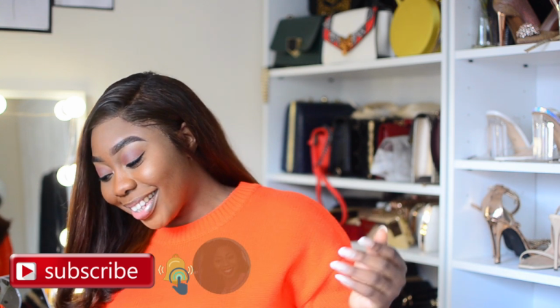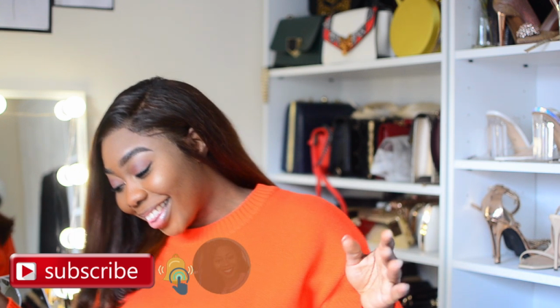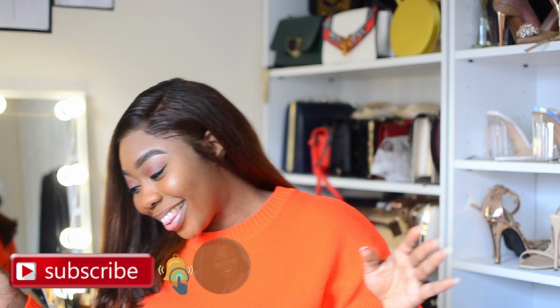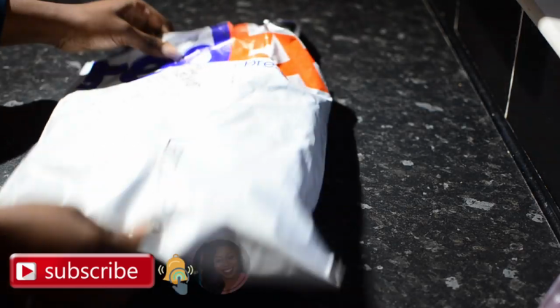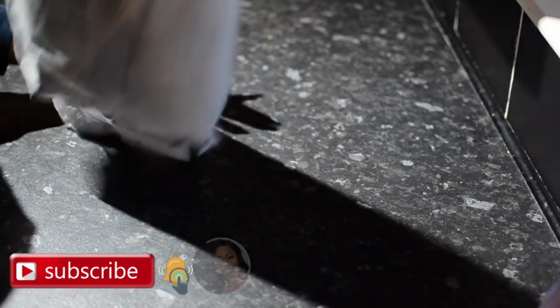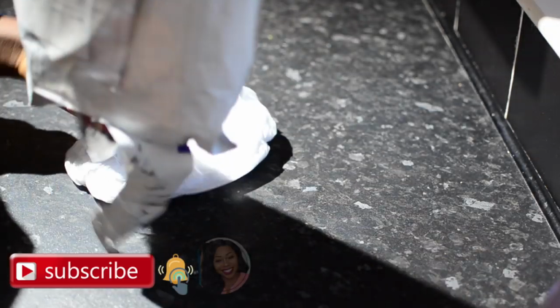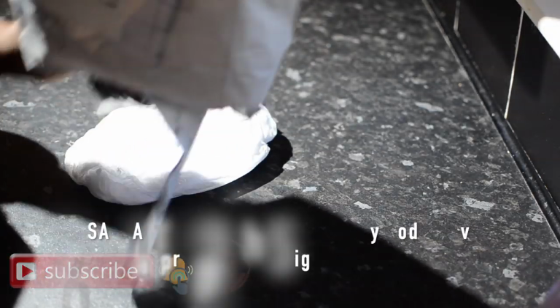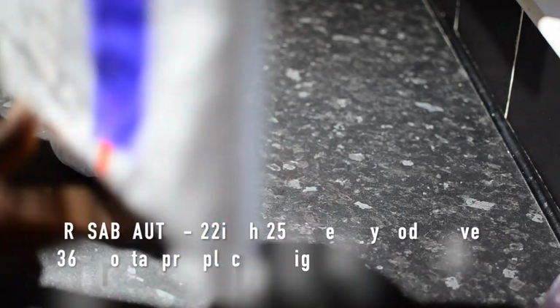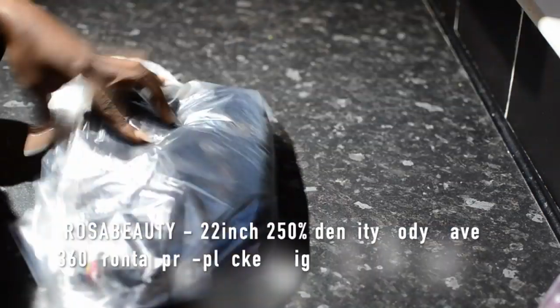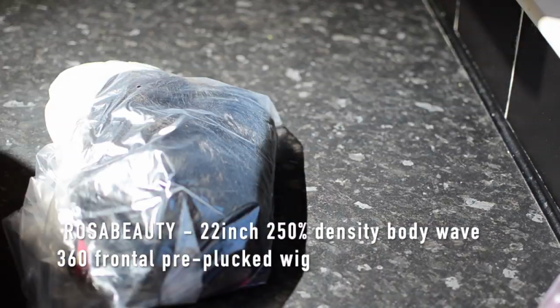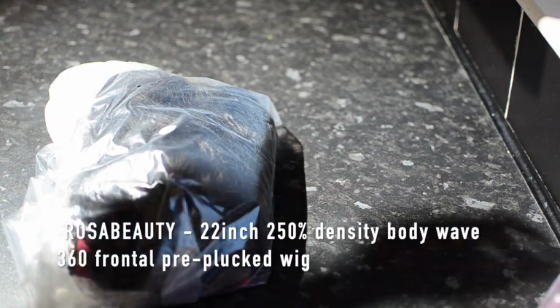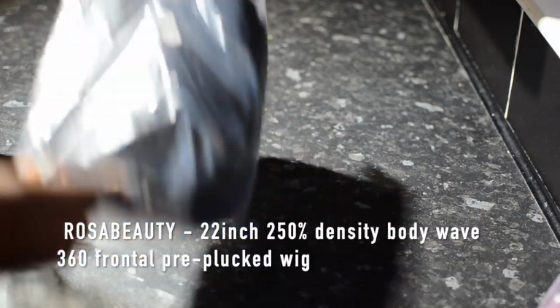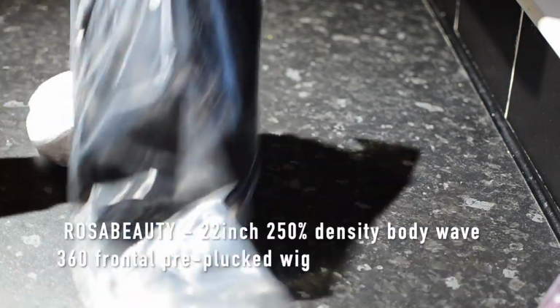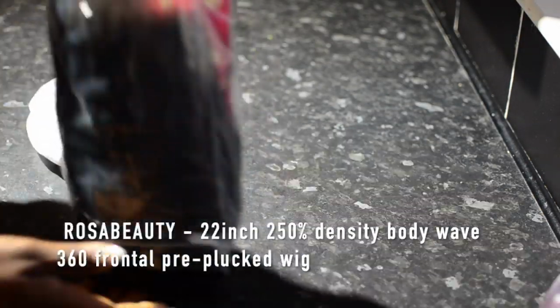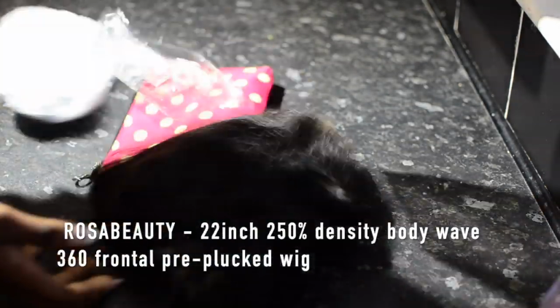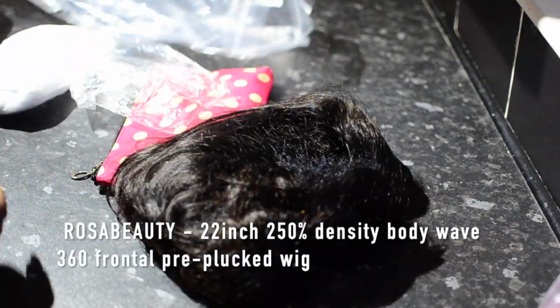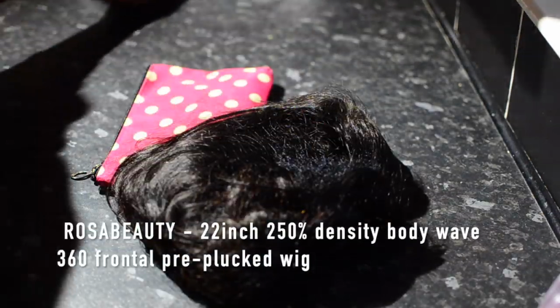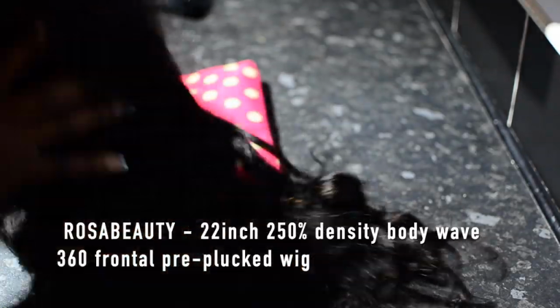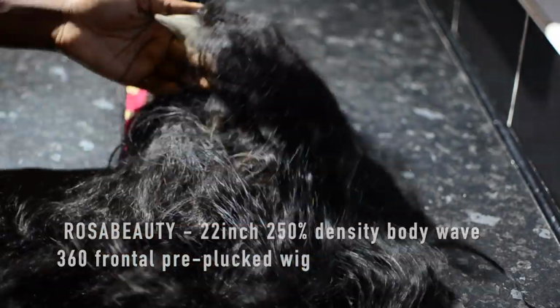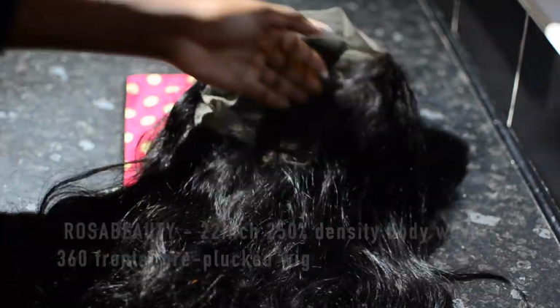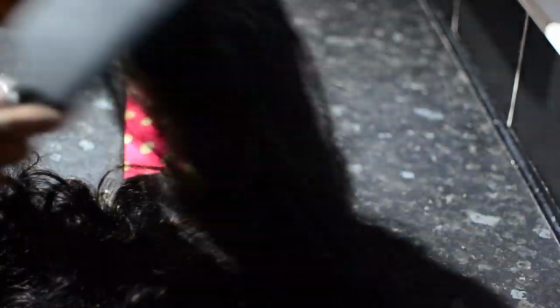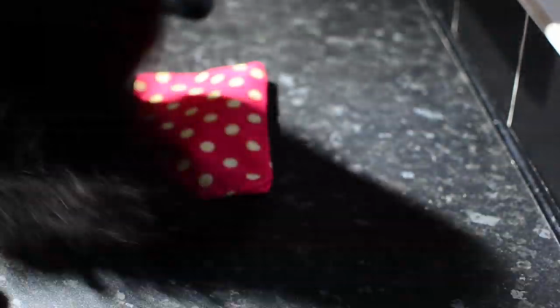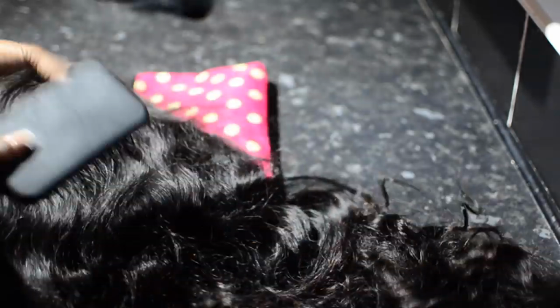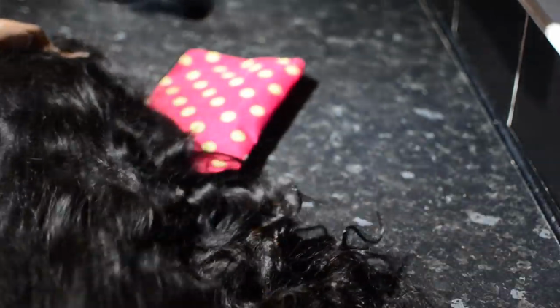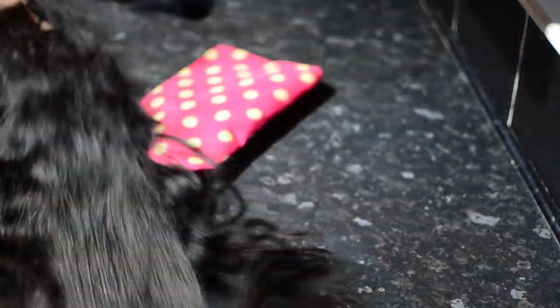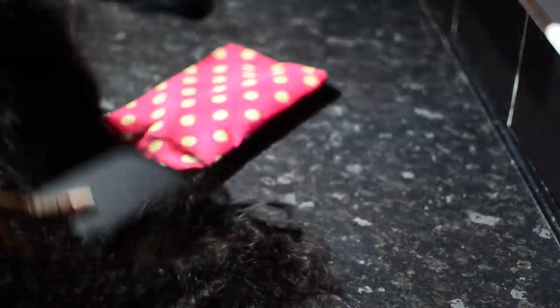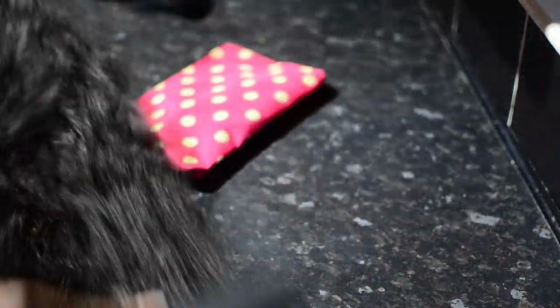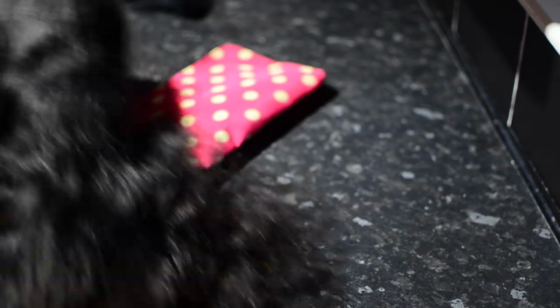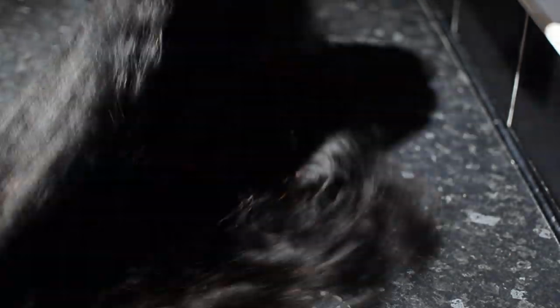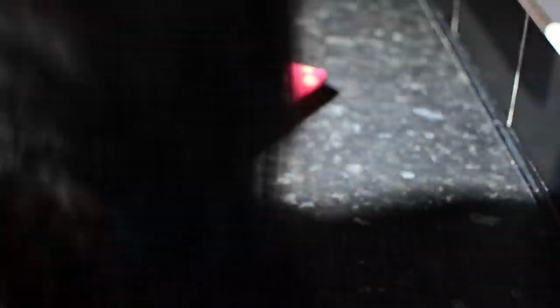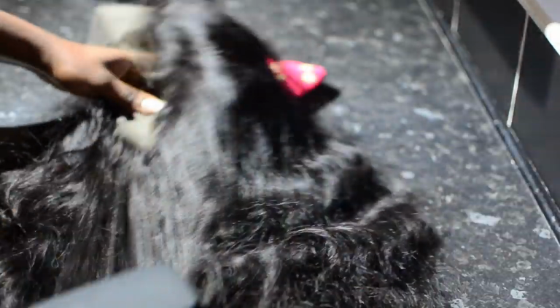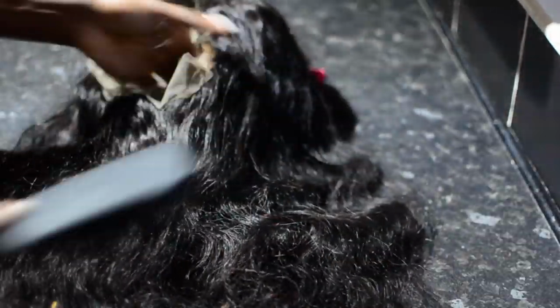If you'd like to know more, definitely keep watching. The hair came from Rosa Beauty, as you could have seen on the screen and on the title. It came in a regular FedEx package, not in any special packaging. This is me just brushing the hair — it came extremely wavy.